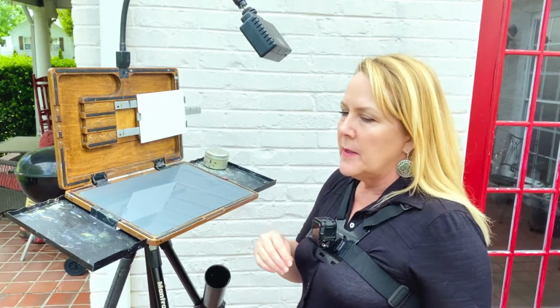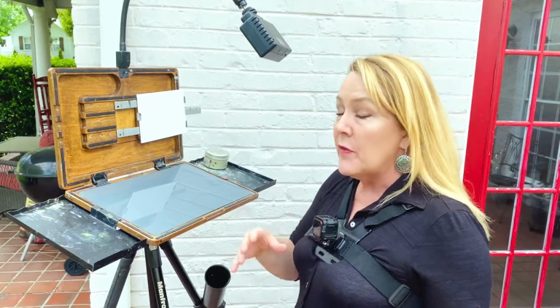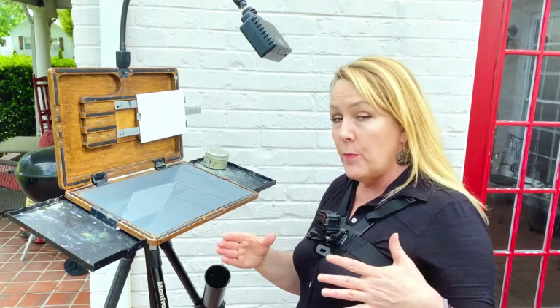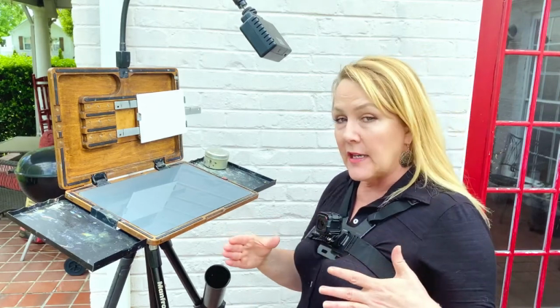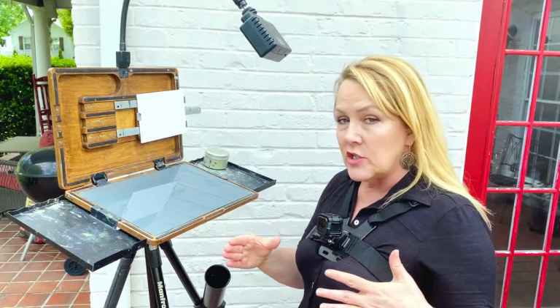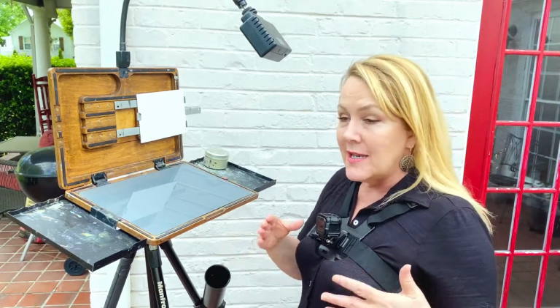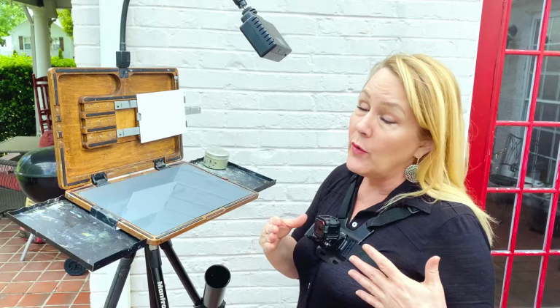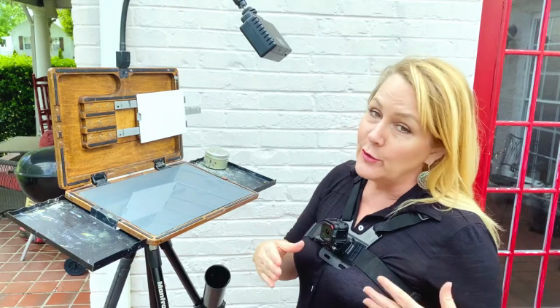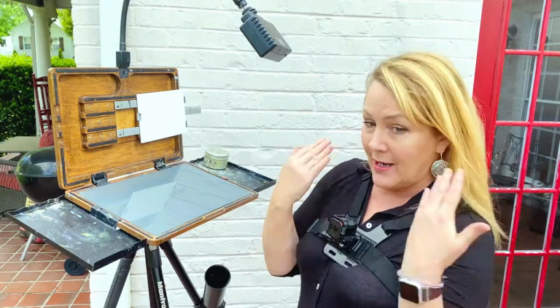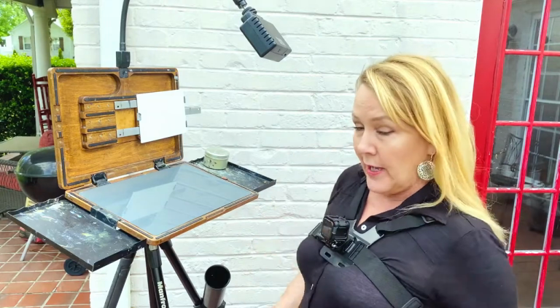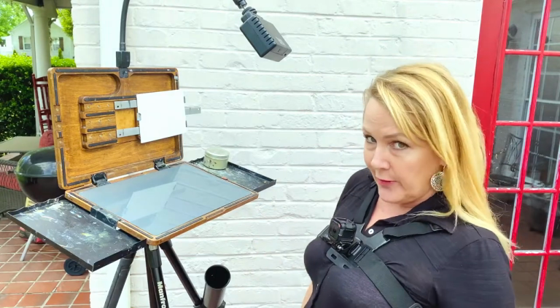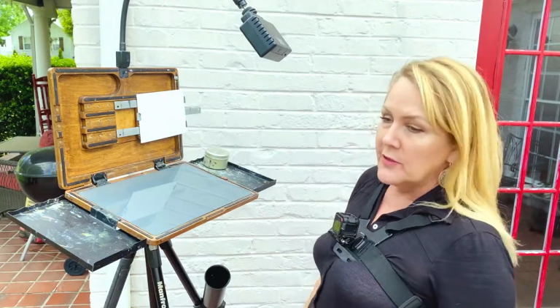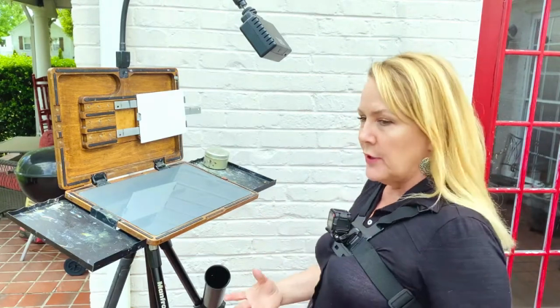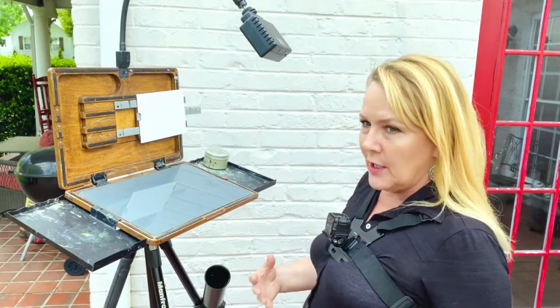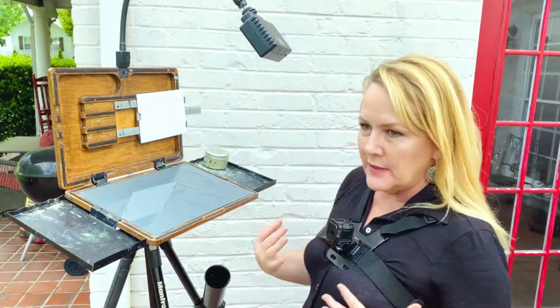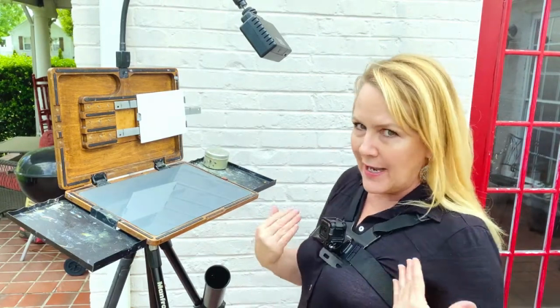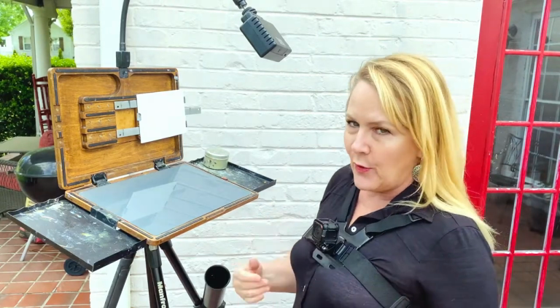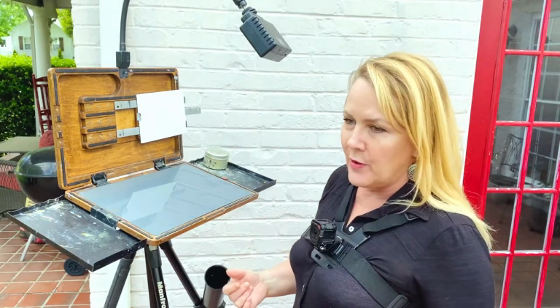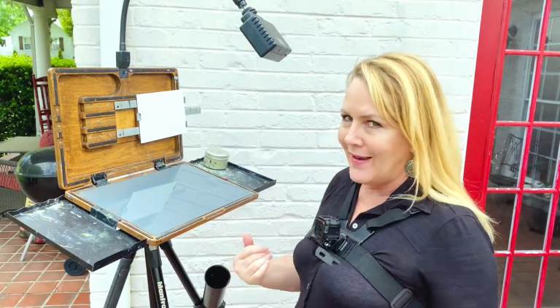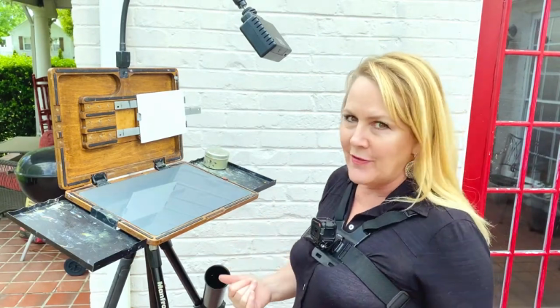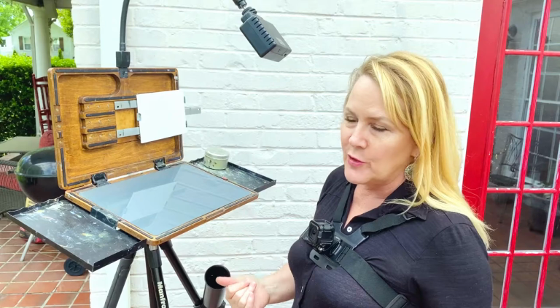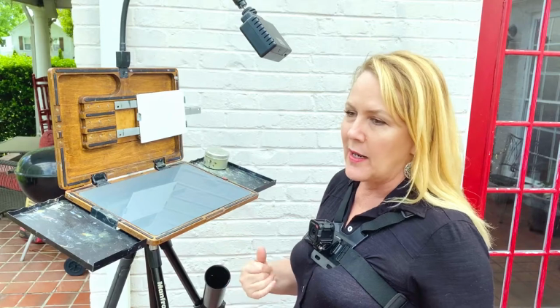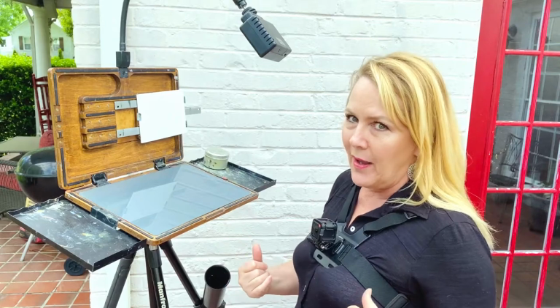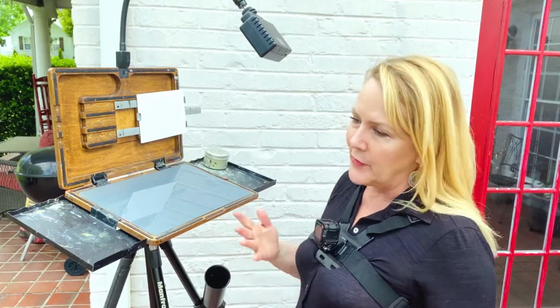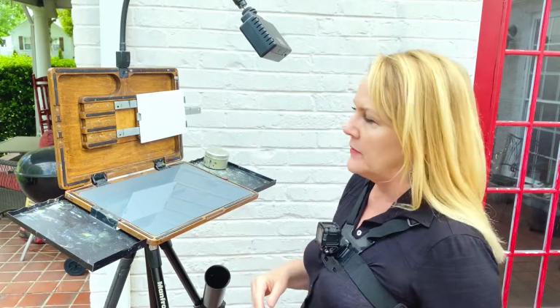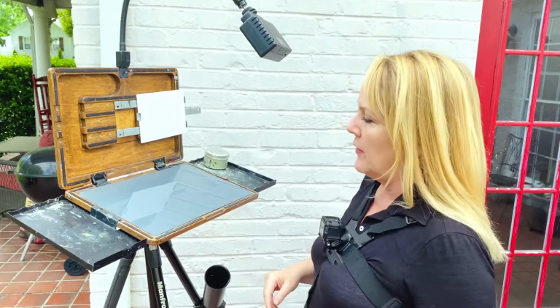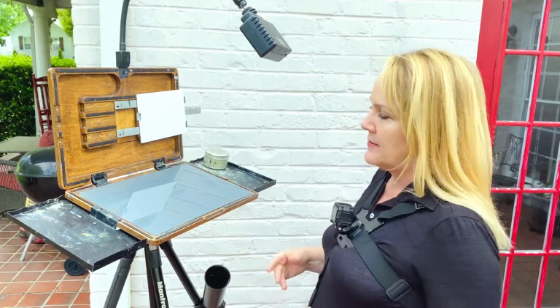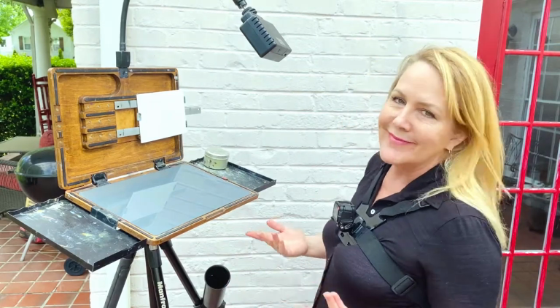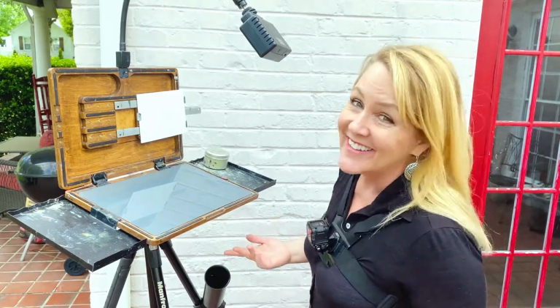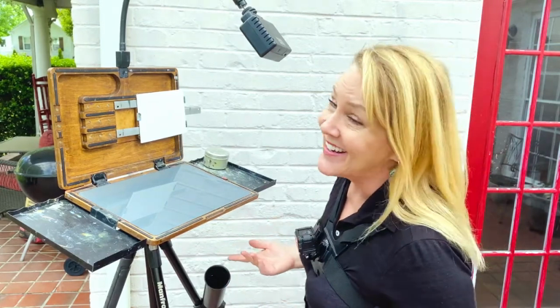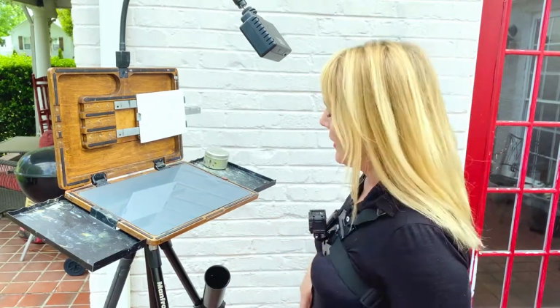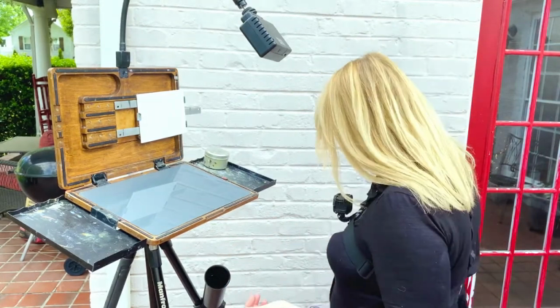The new package now includes an actual Edge Pro body apron. I didn't have that option when I got mine, but I got mine a couple of years ago, so that's to be expected.